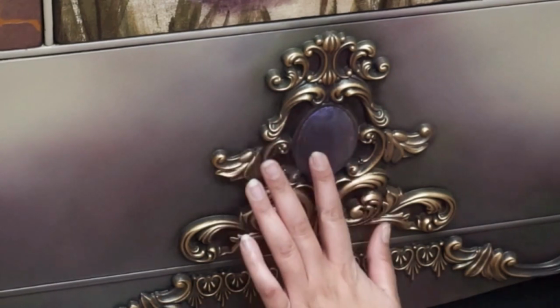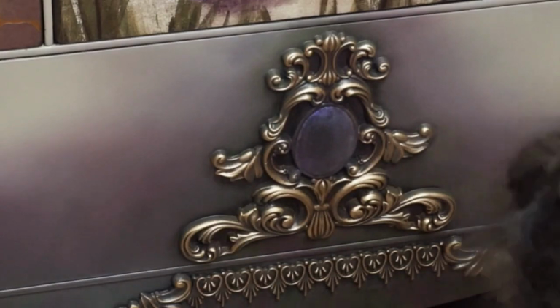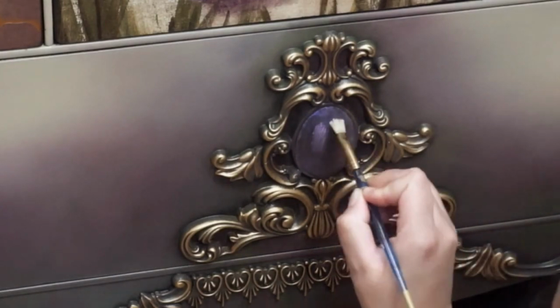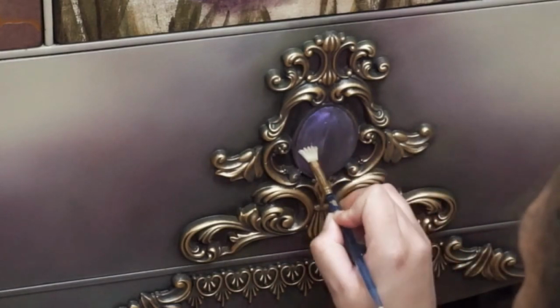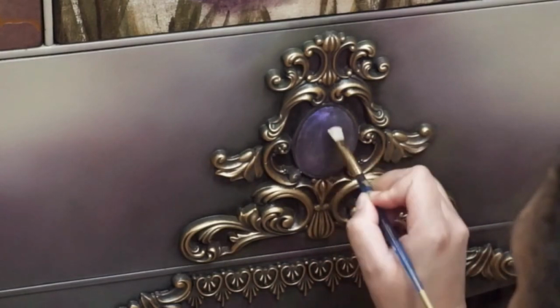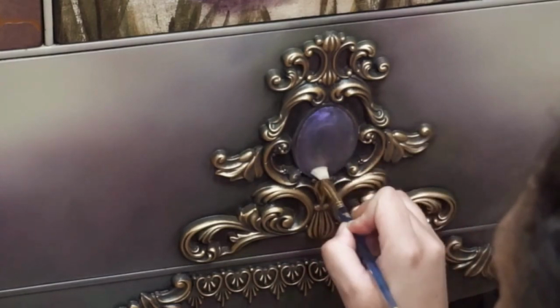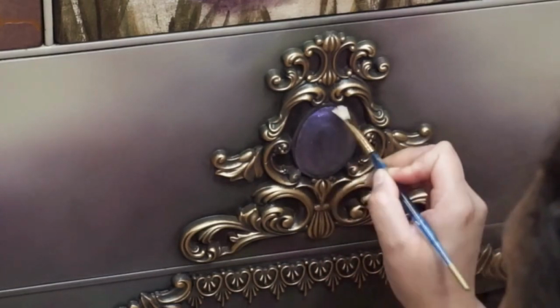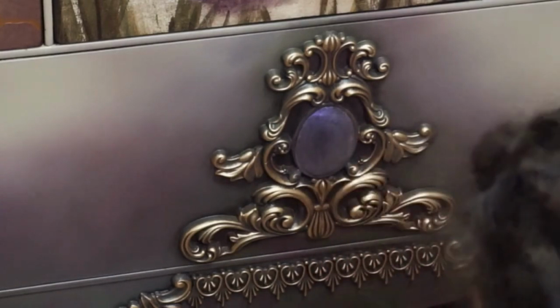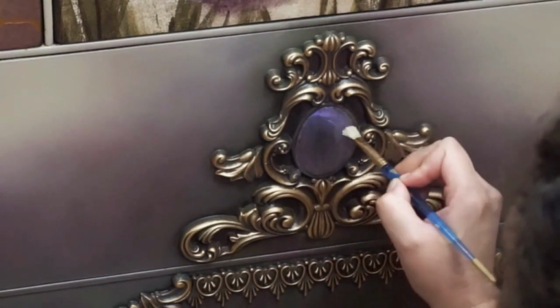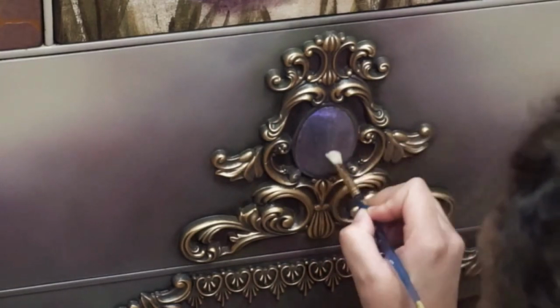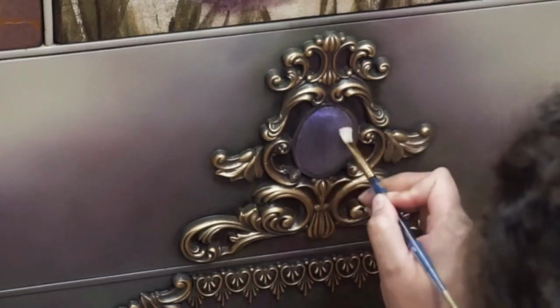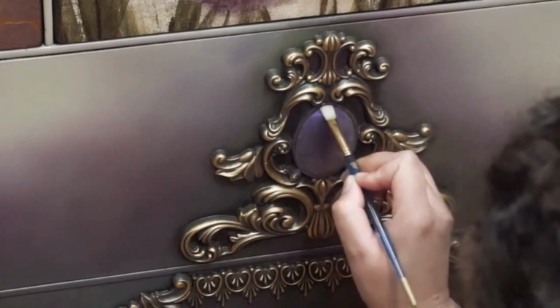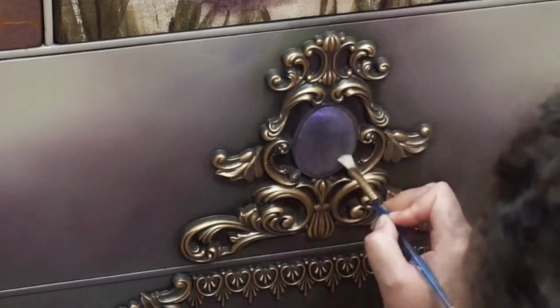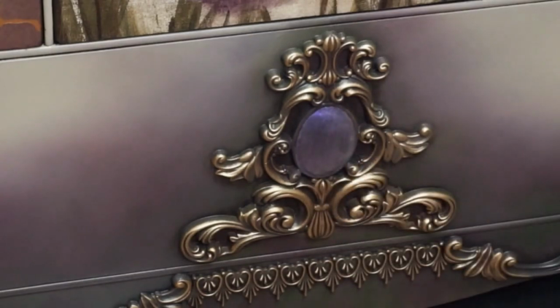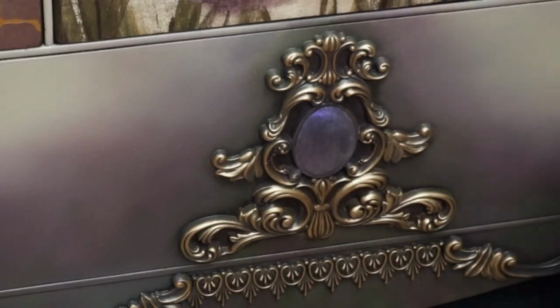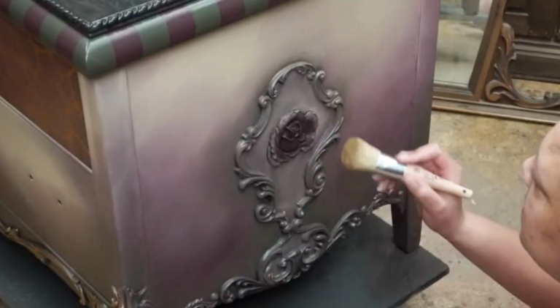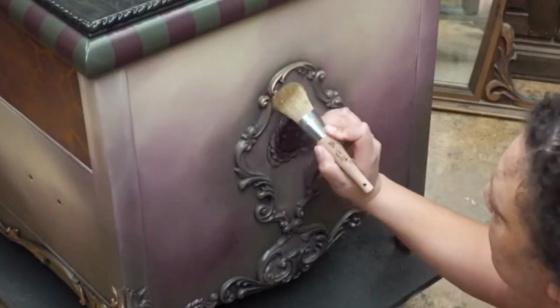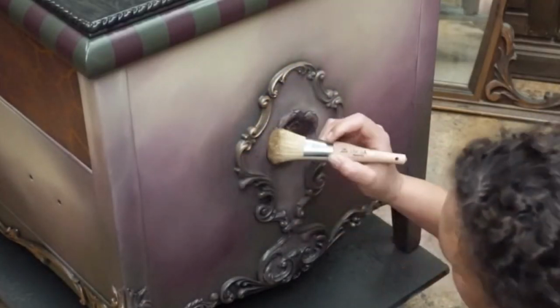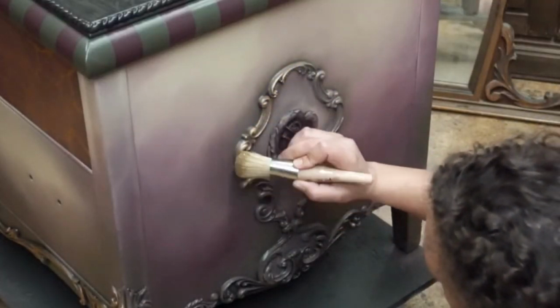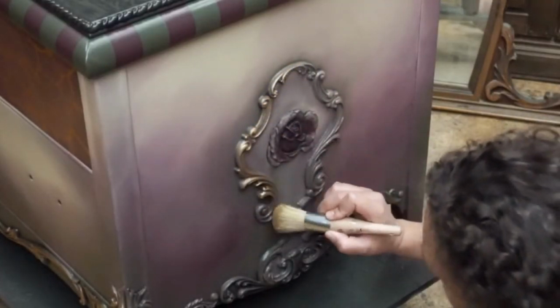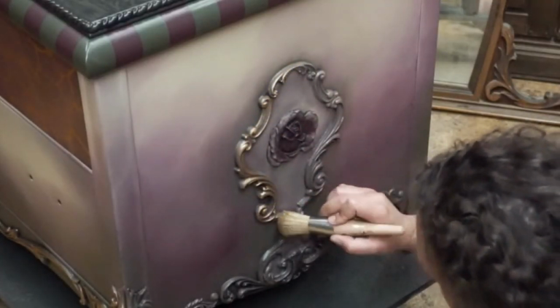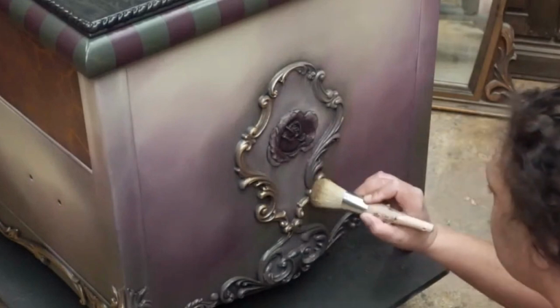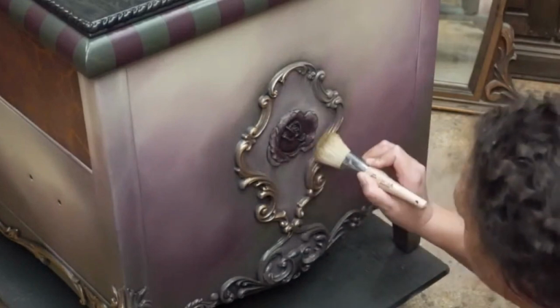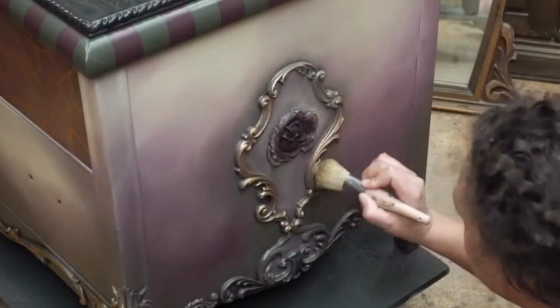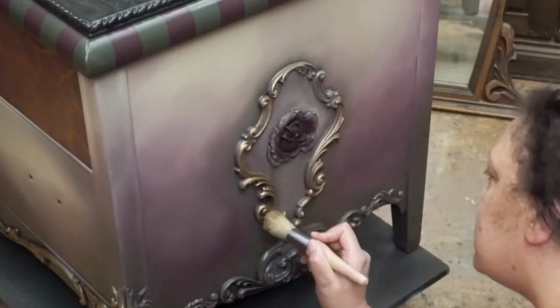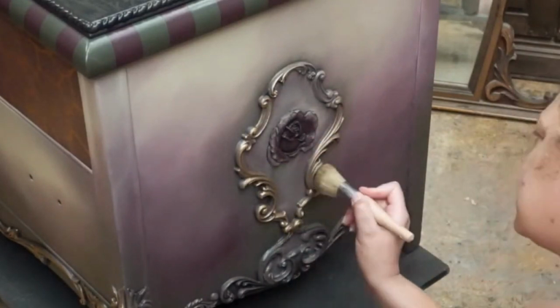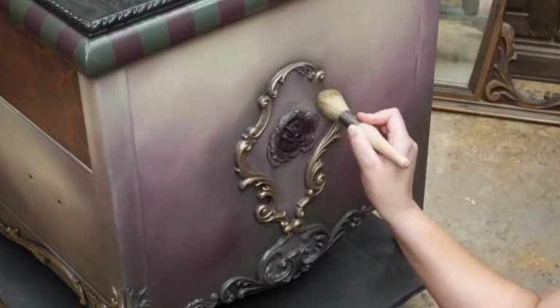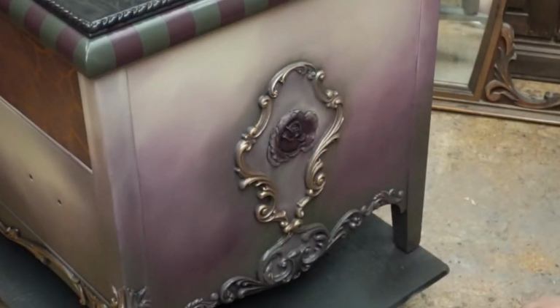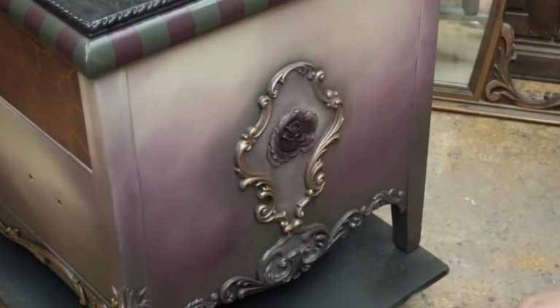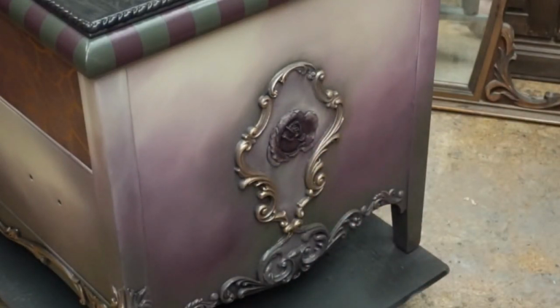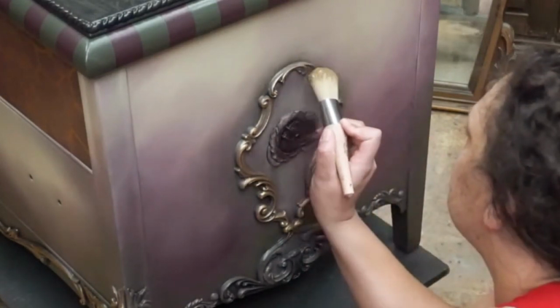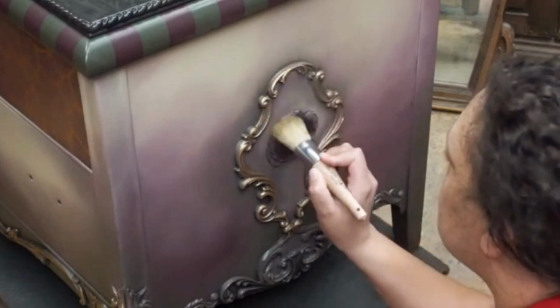To apply the gilding wax to the details, I'm using the side of a brush for the gold mixture. For the purple — the Lilac you see in the center — I'm using a small artist brush to brush it on finely without spilling over into areas I don't want it. I use the same process on the sides.